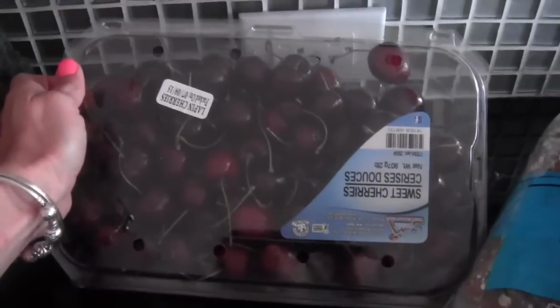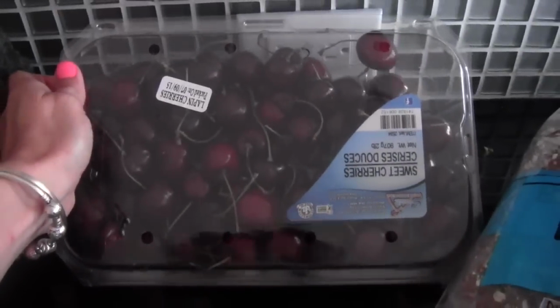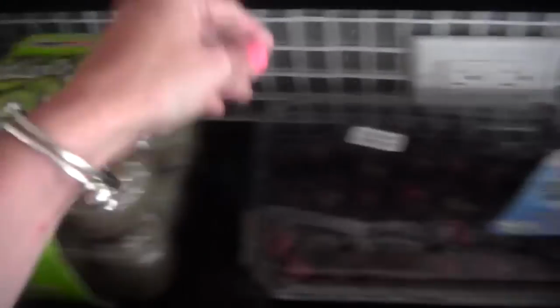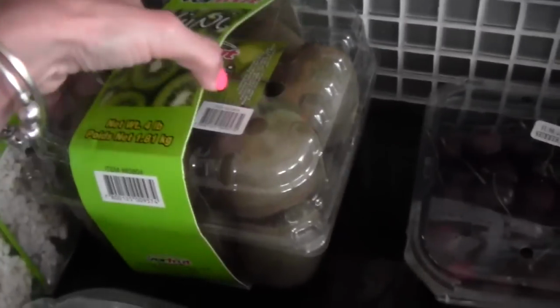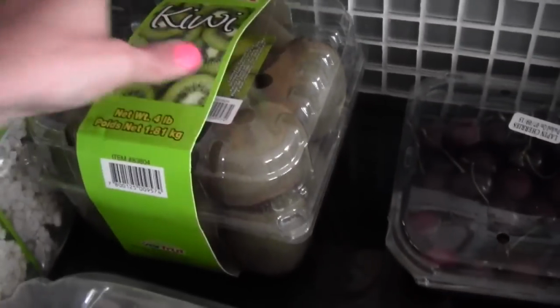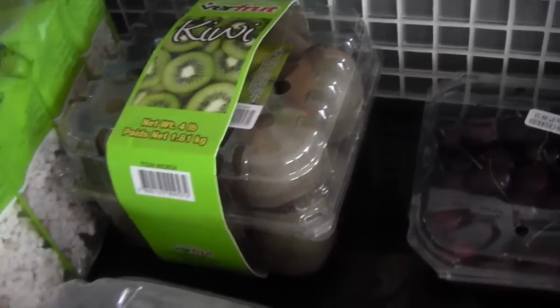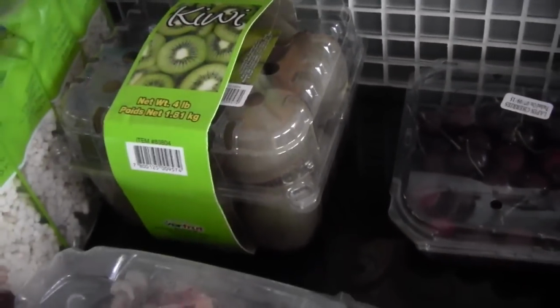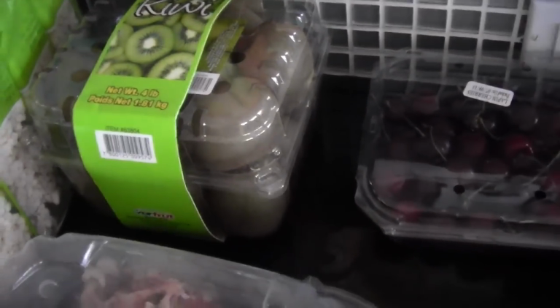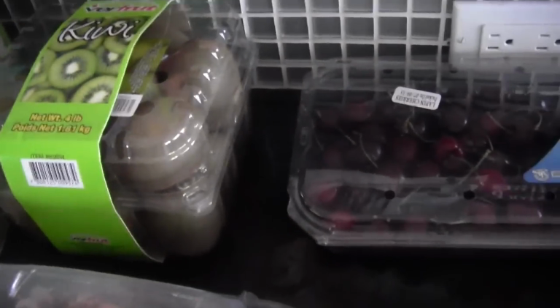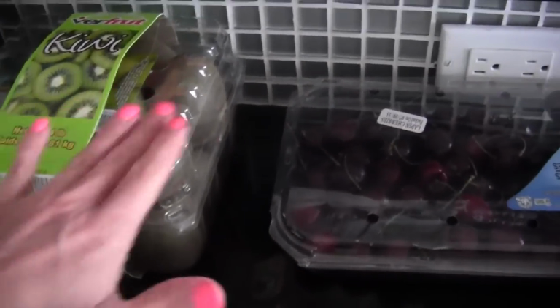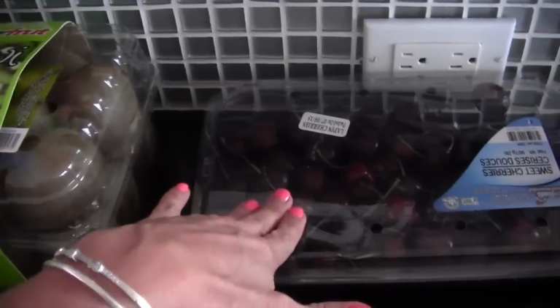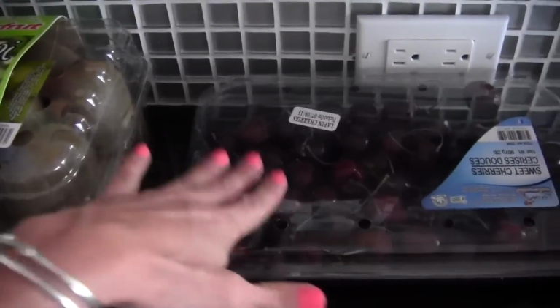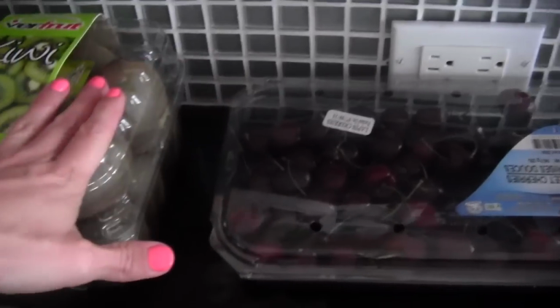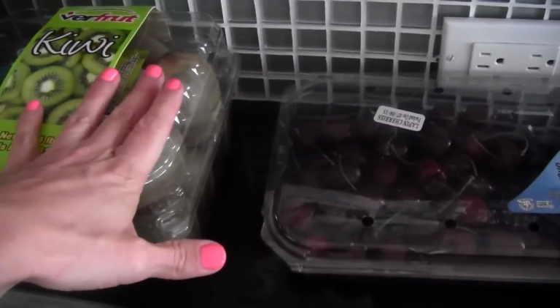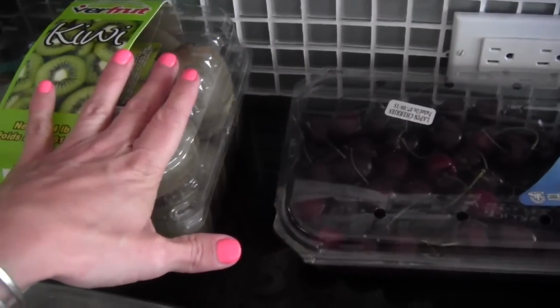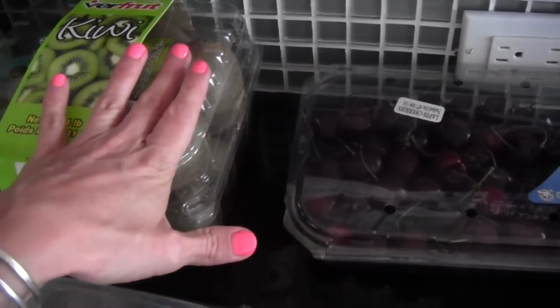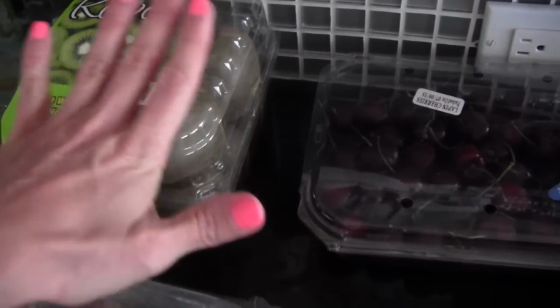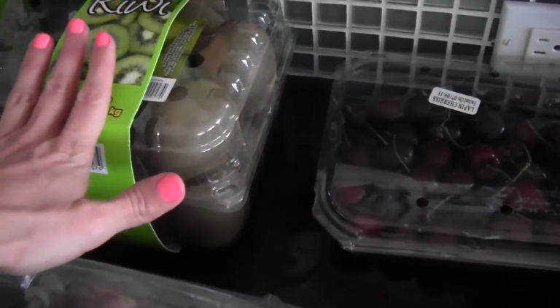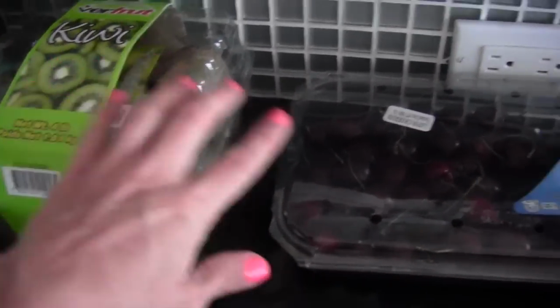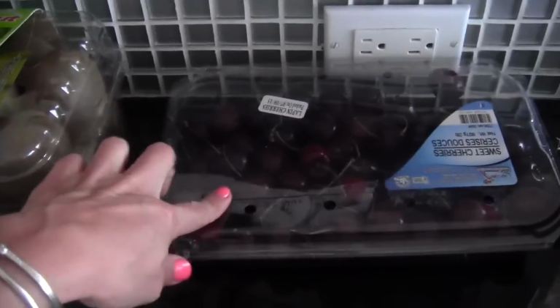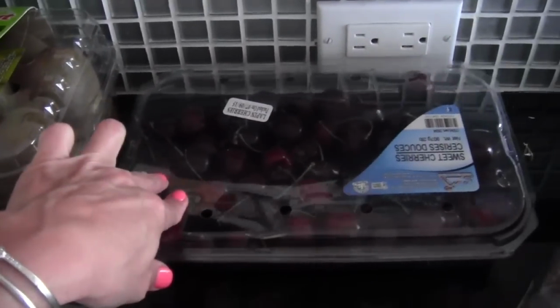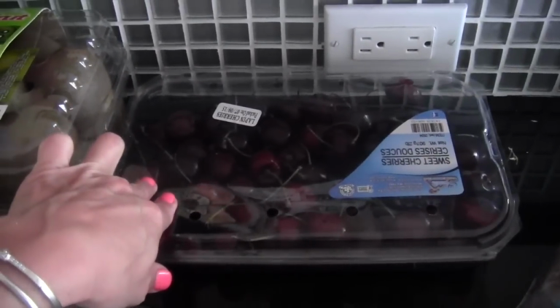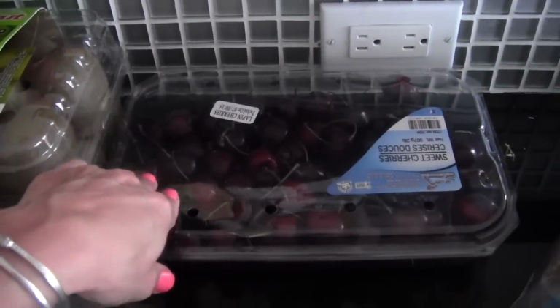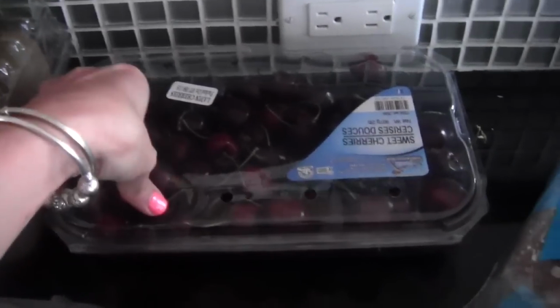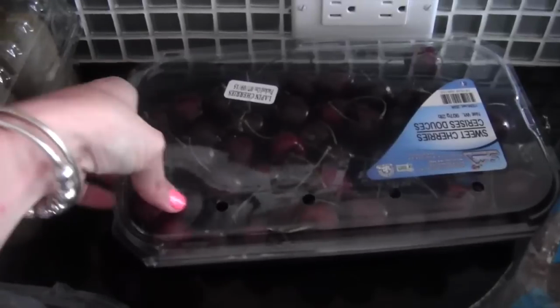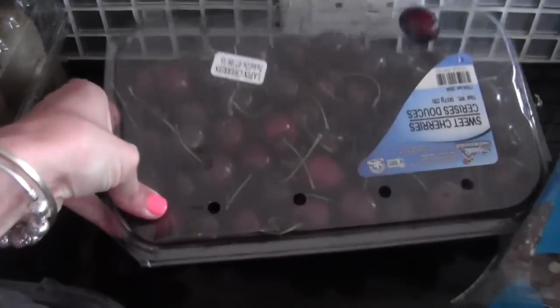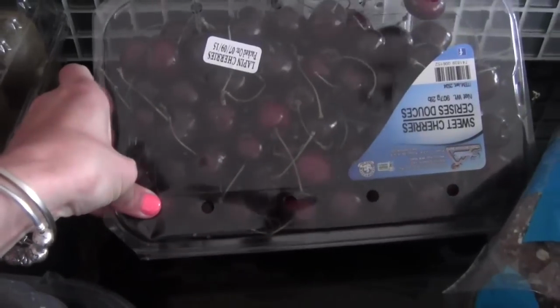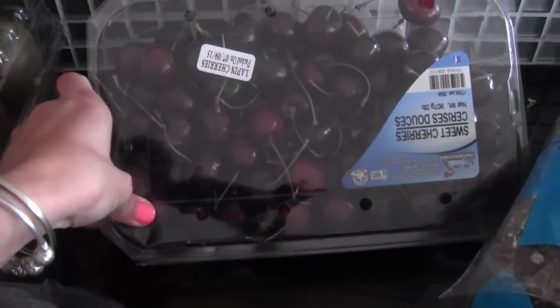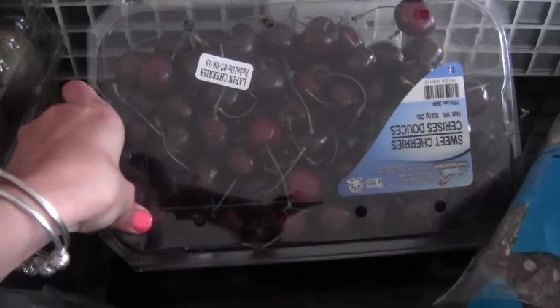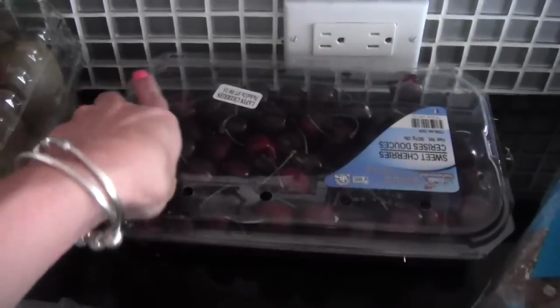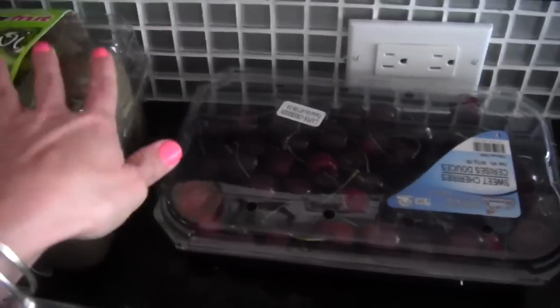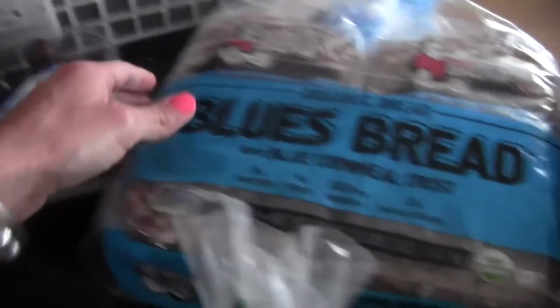I got cherries and kiwis. We eat a ton of fruit — this is what we snack on. I try not to buy too much, or if any, artificial stuff or things in a box. These are what the boys snack on: a ton of fruit.